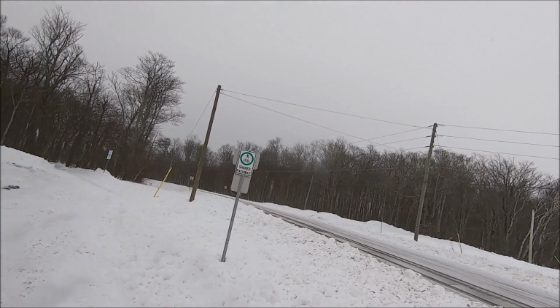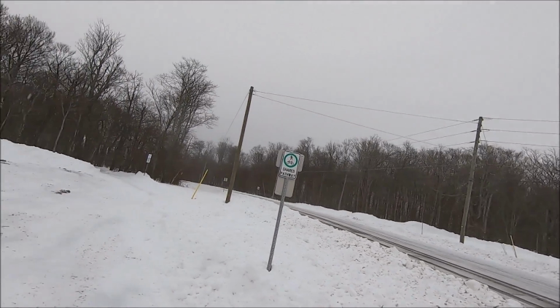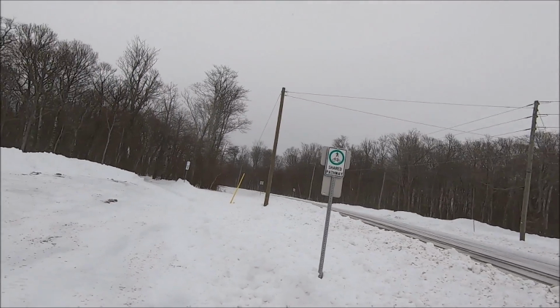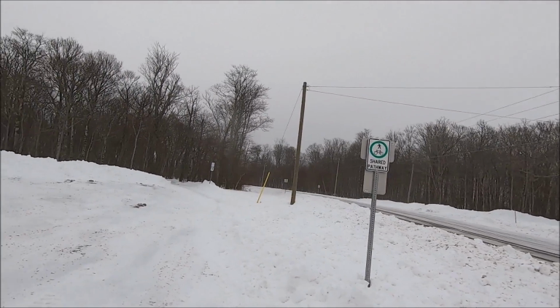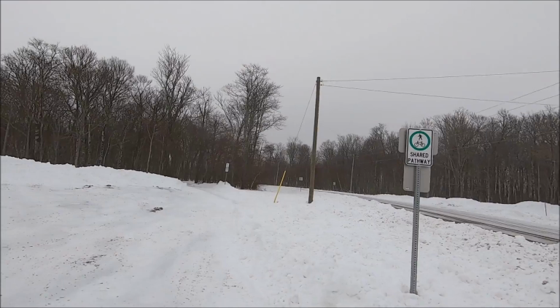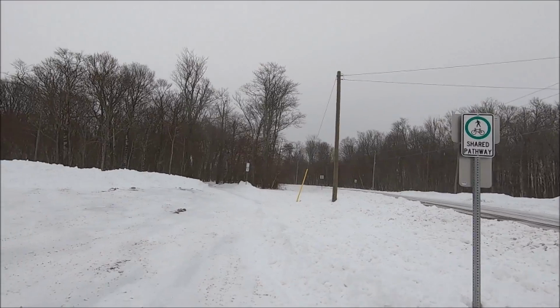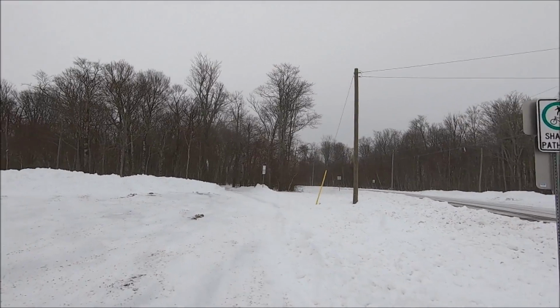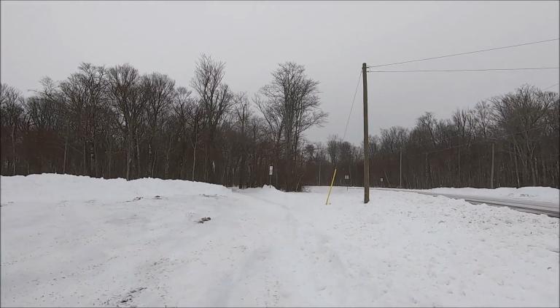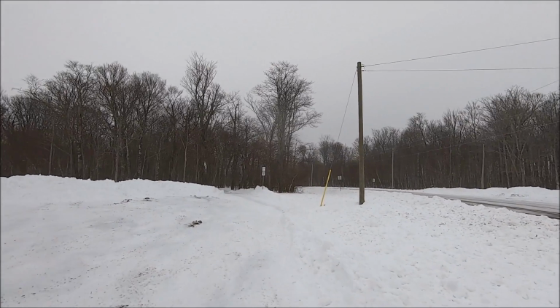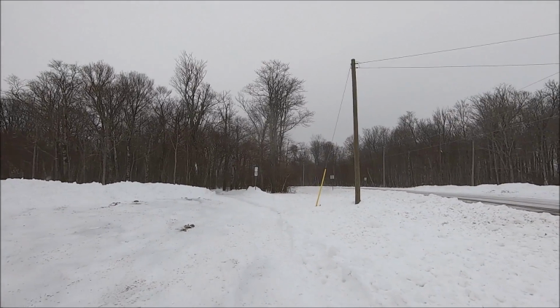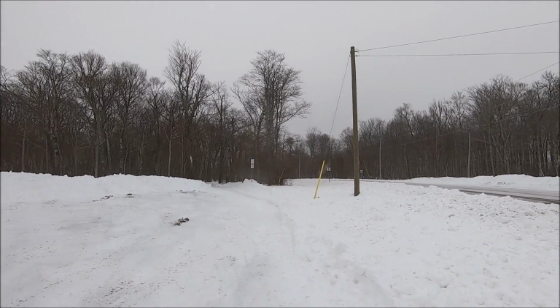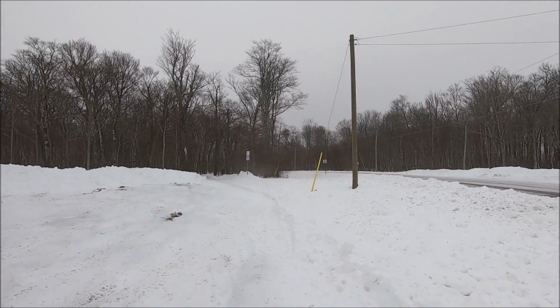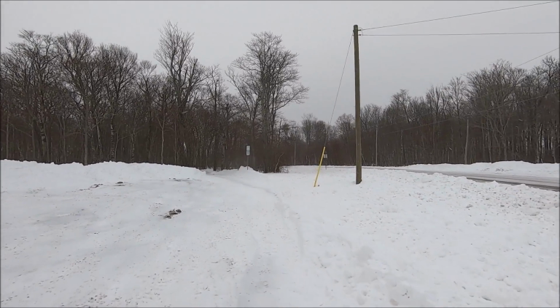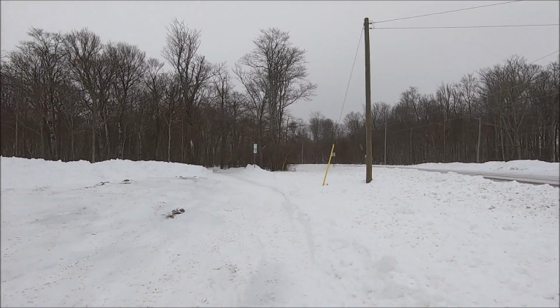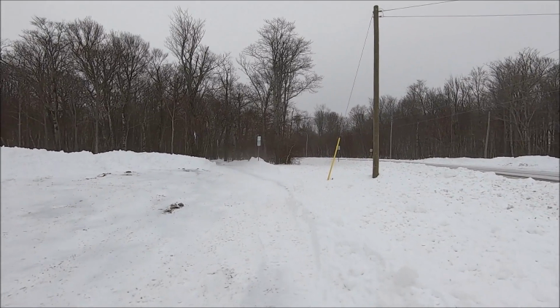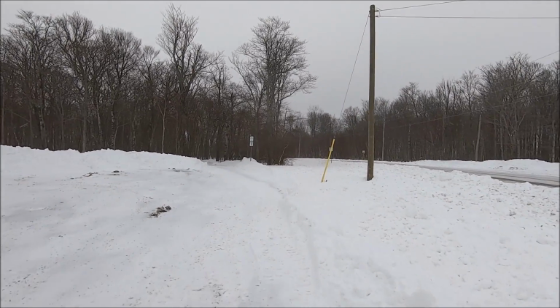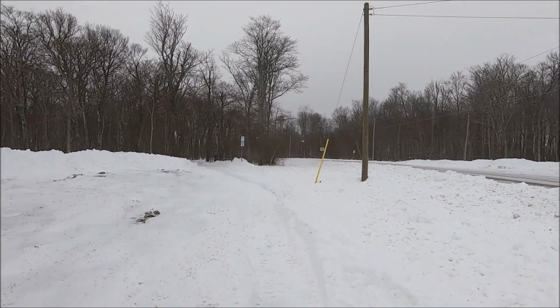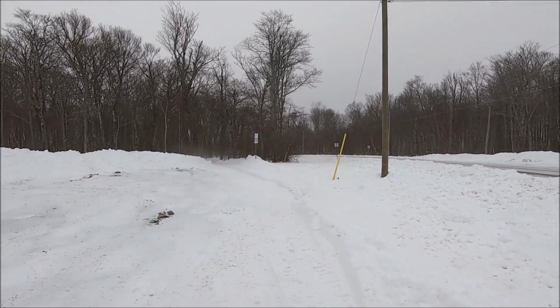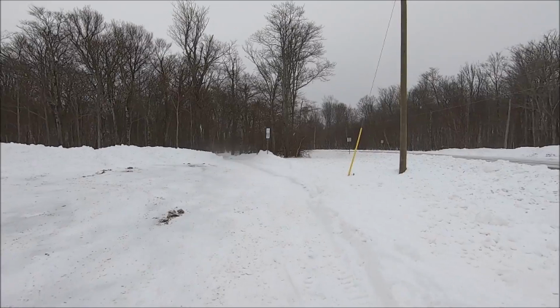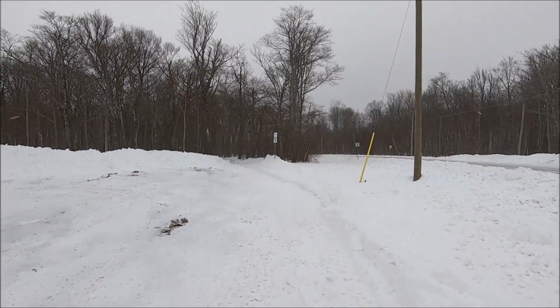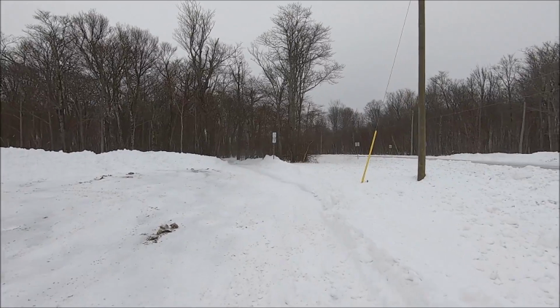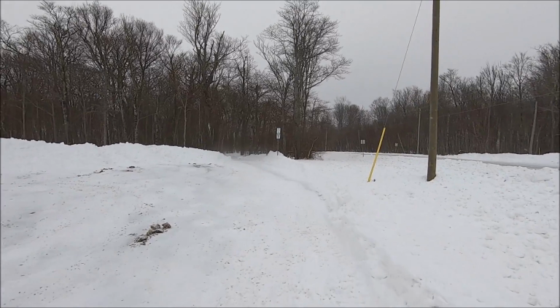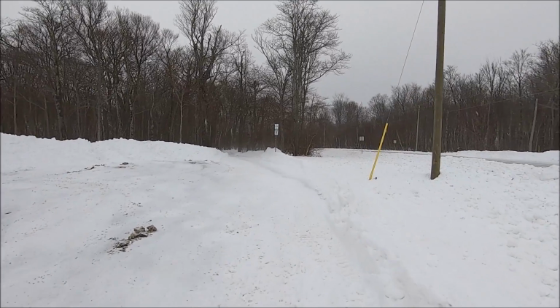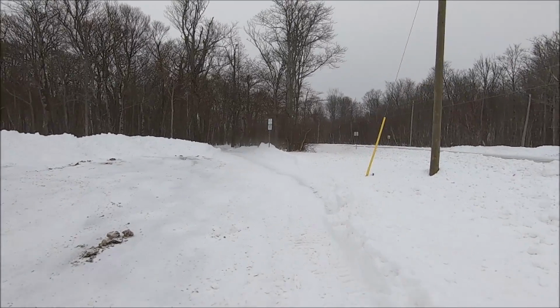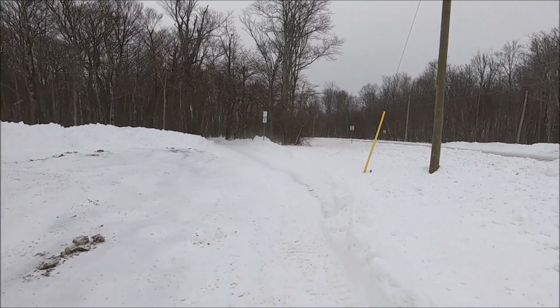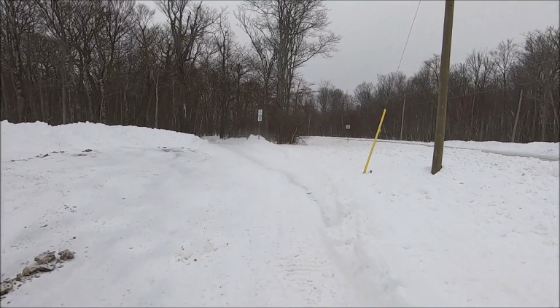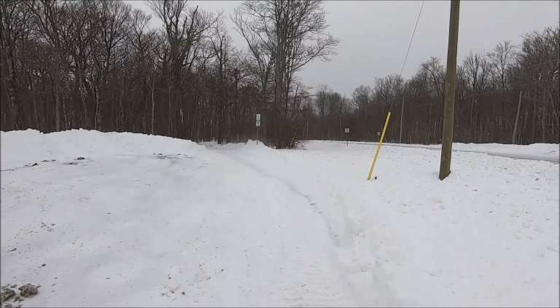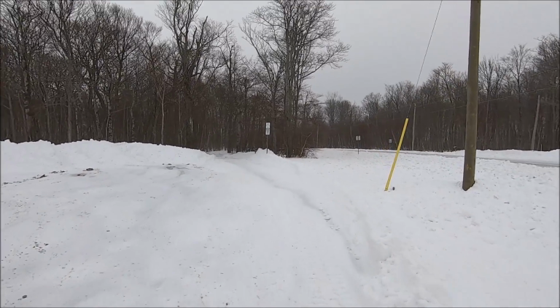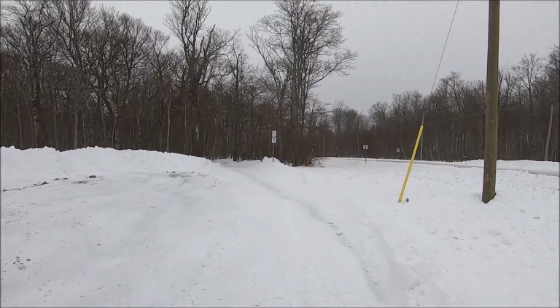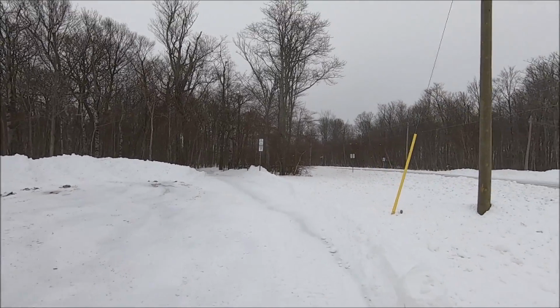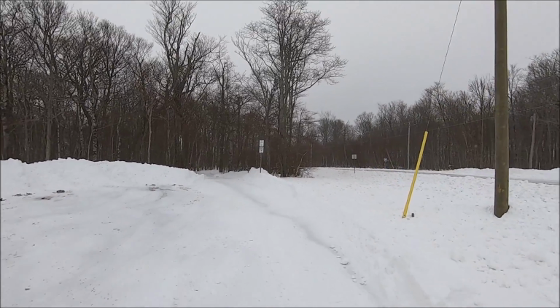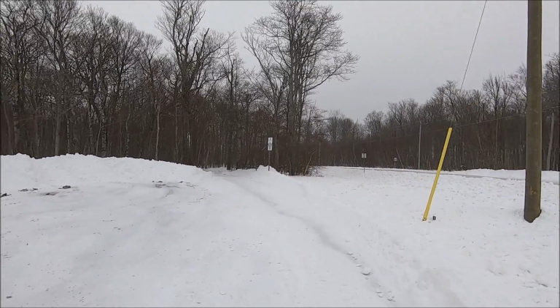It's actually just snowing a little bit now, but I don't think we're meant to get much more today. But I have to get out for a walk.